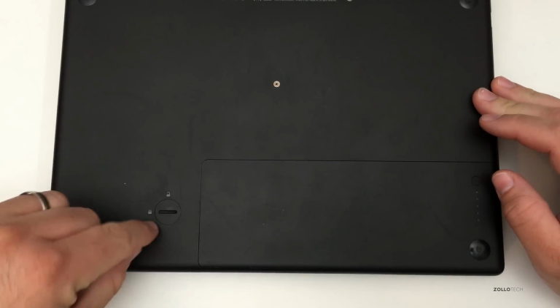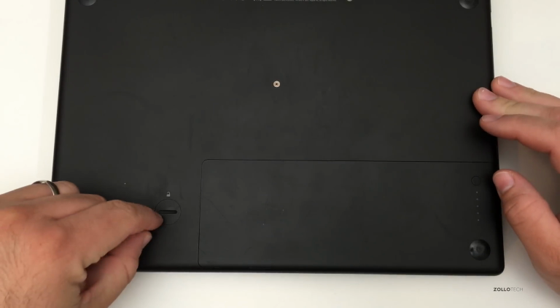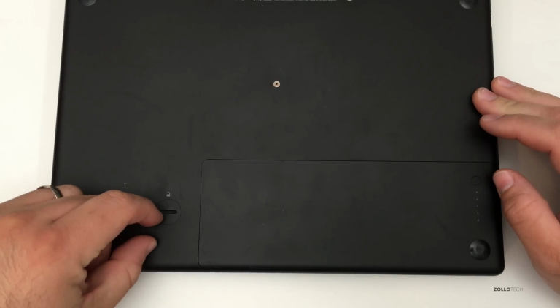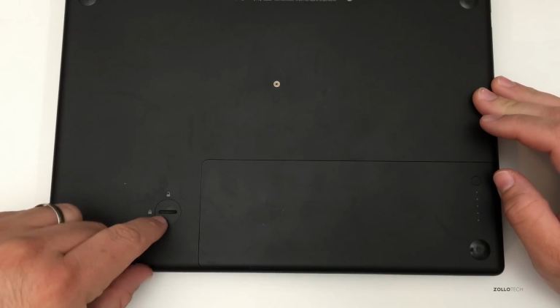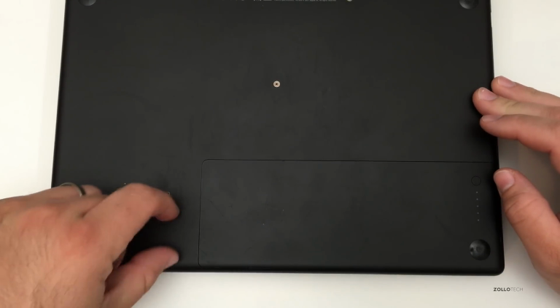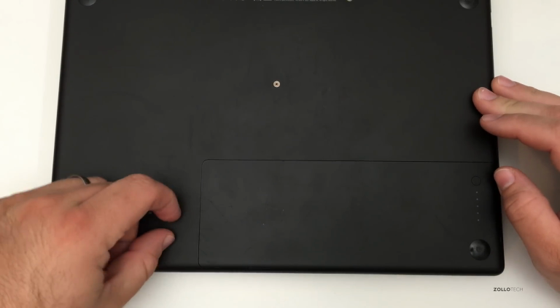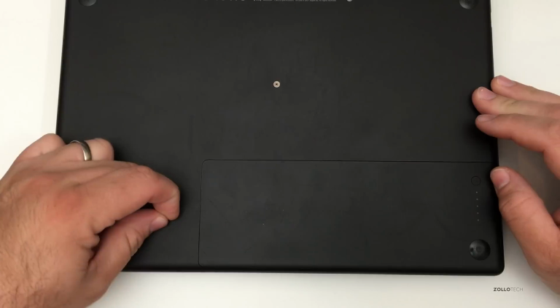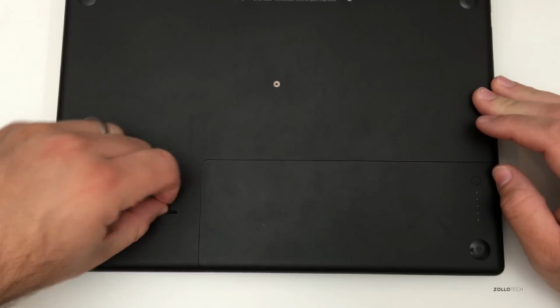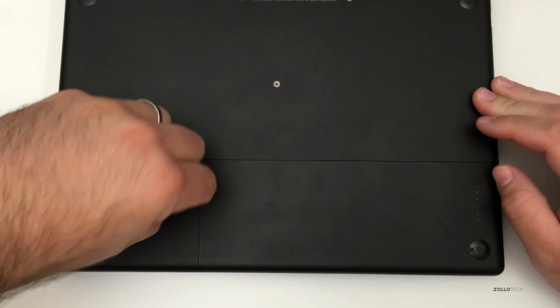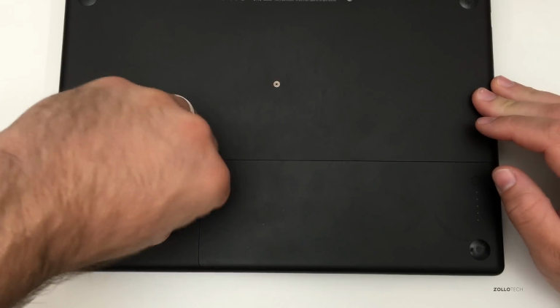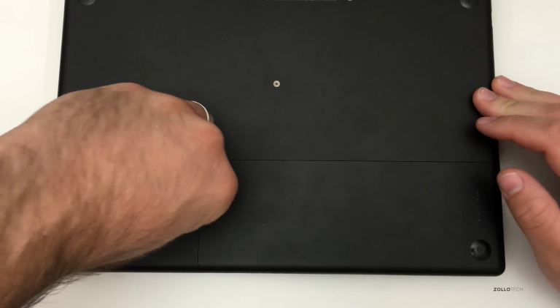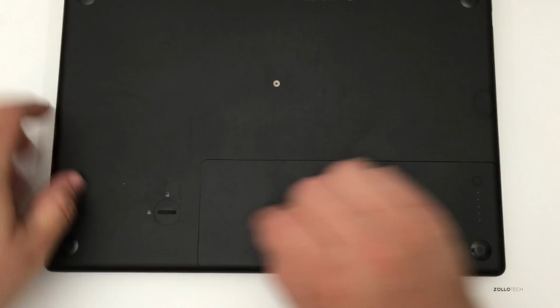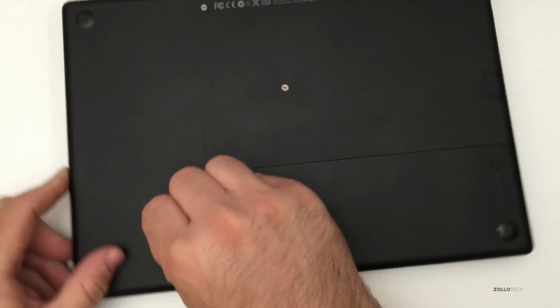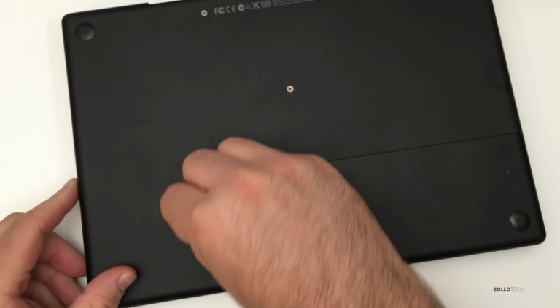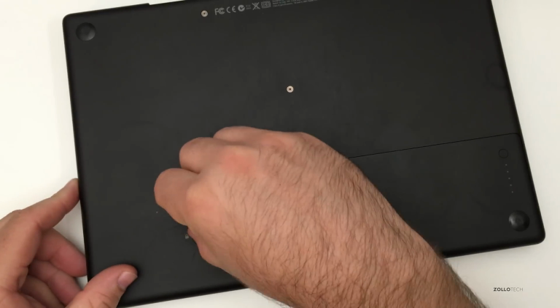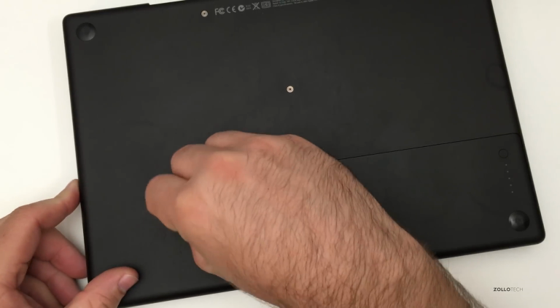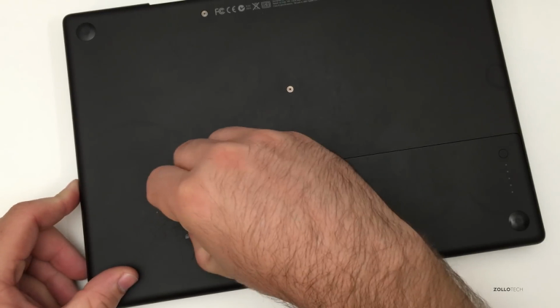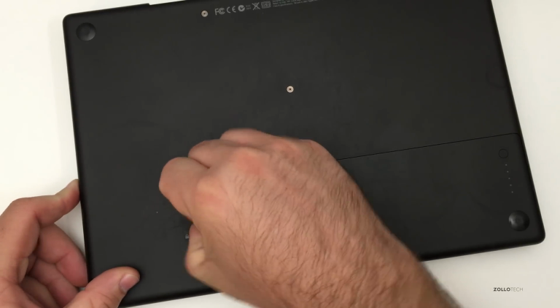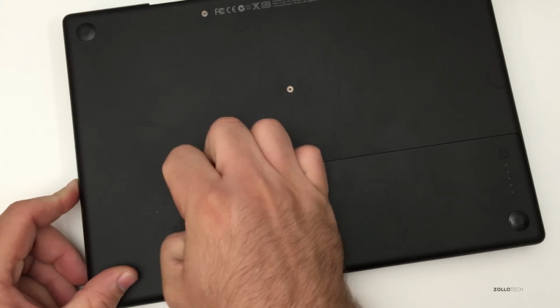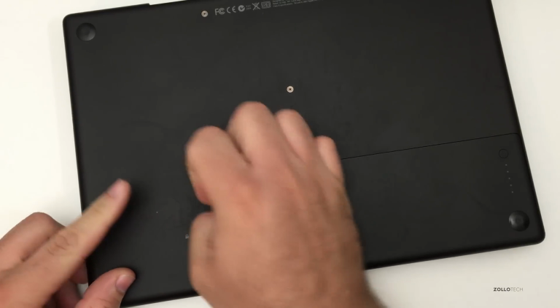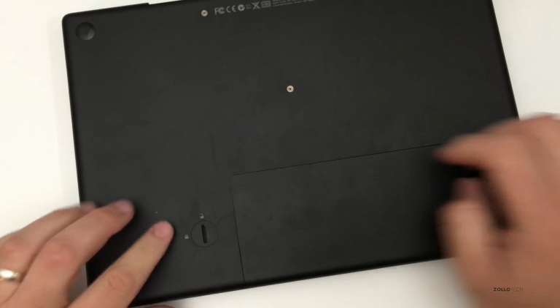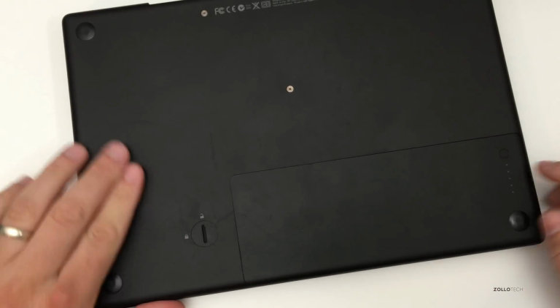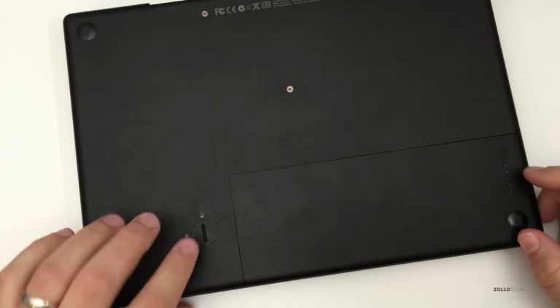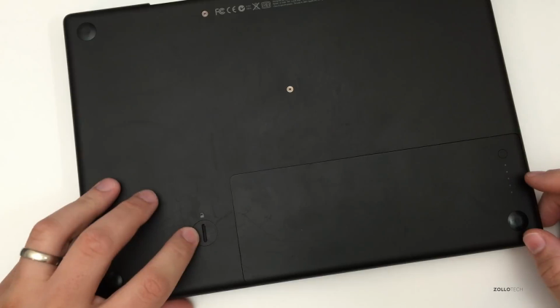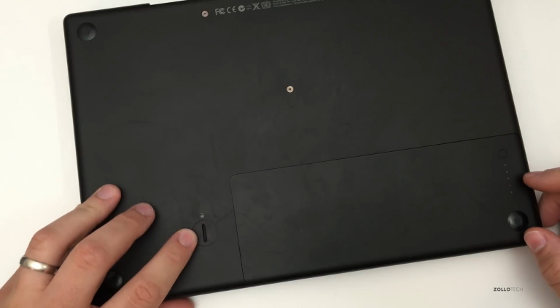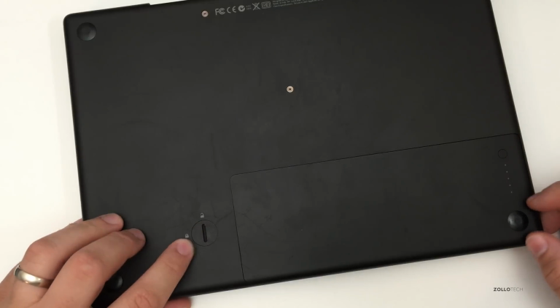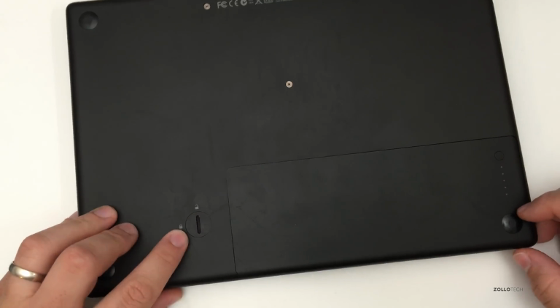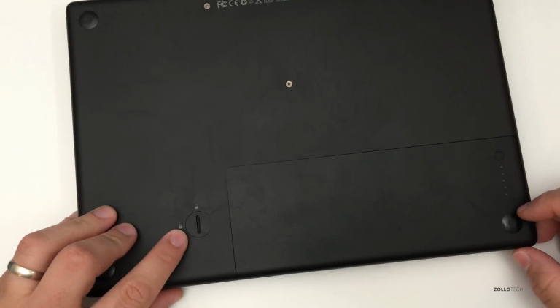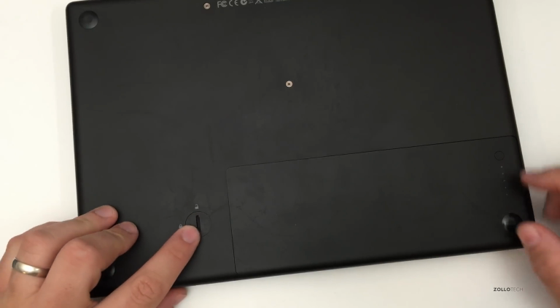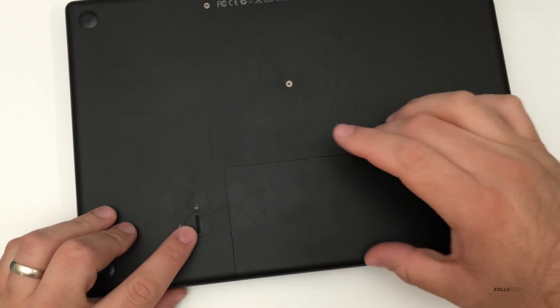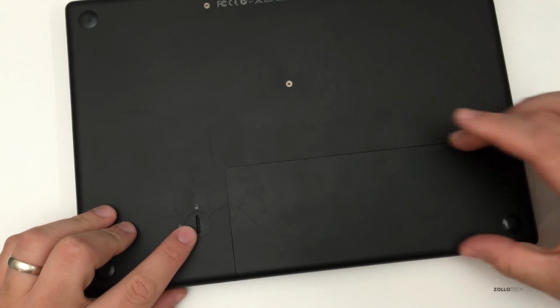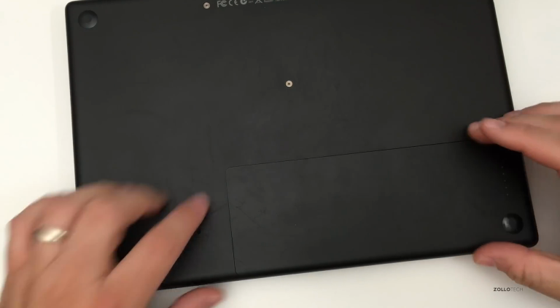The first thing you do is shut this down and make sure you're grounded so you're not zapping anything. You turn this little lock here and the battery pops out.